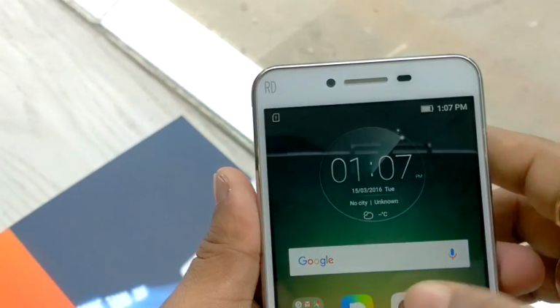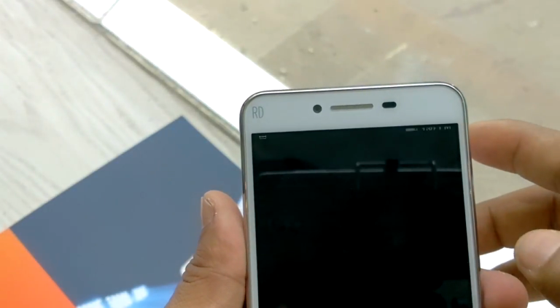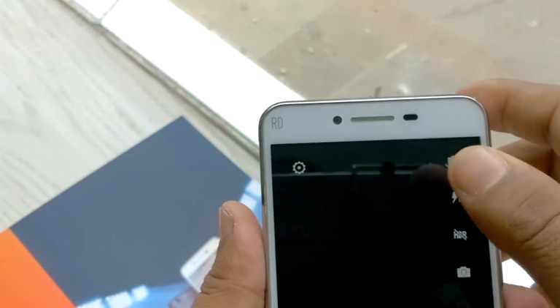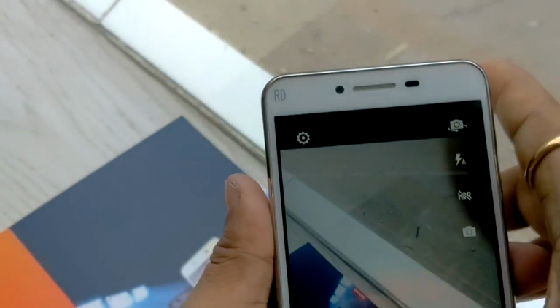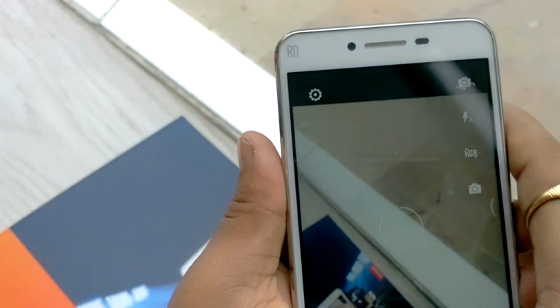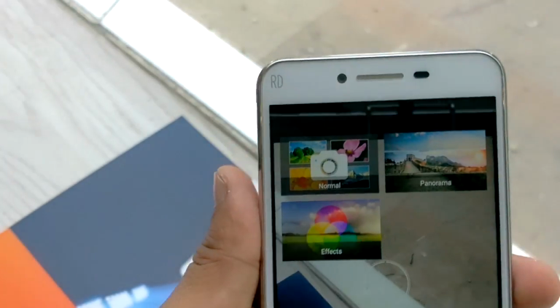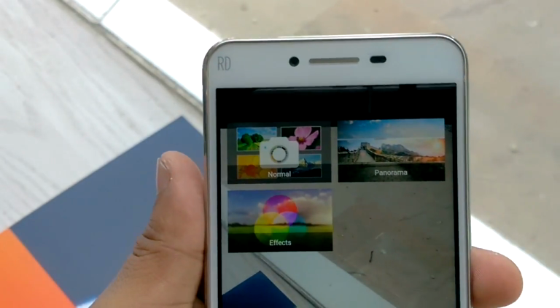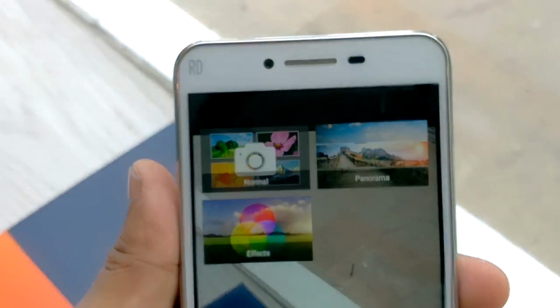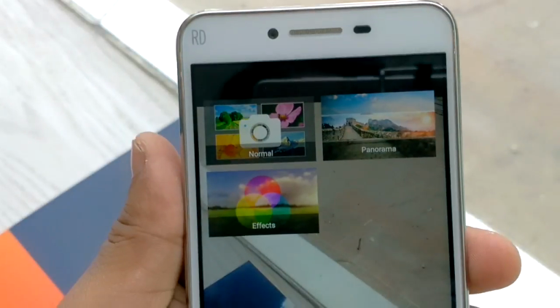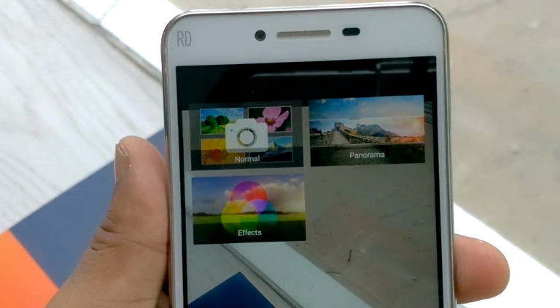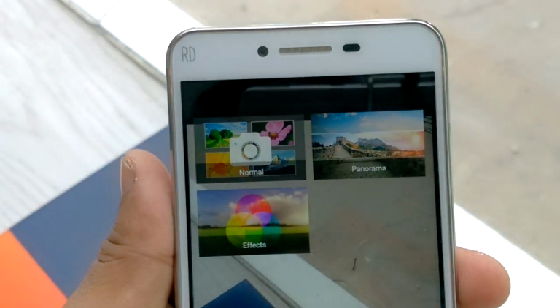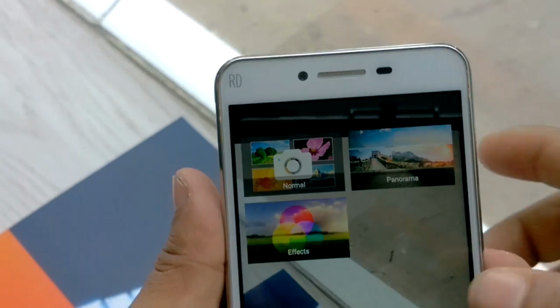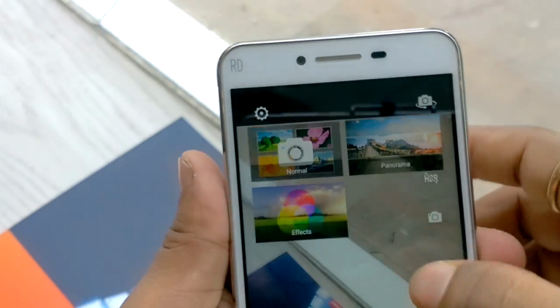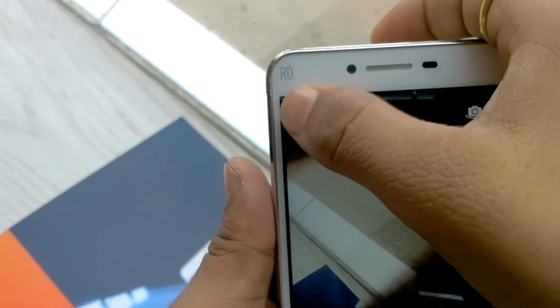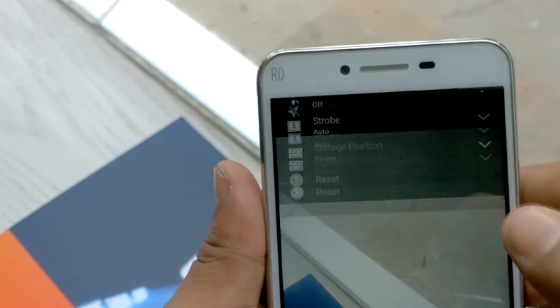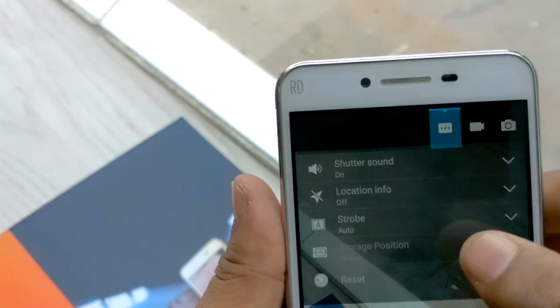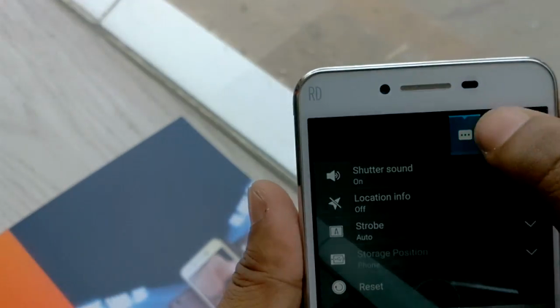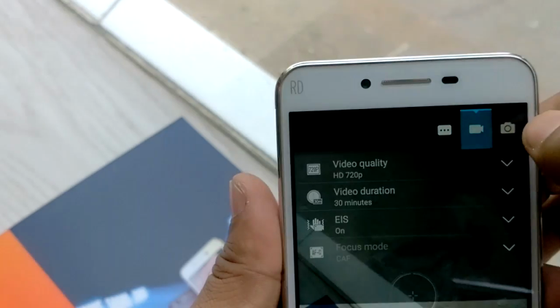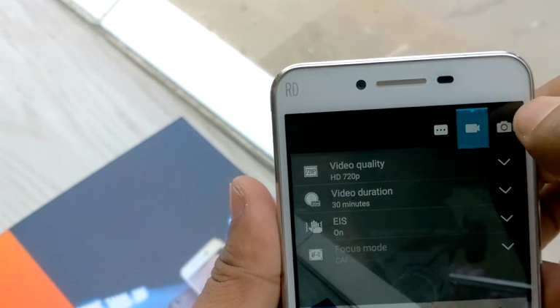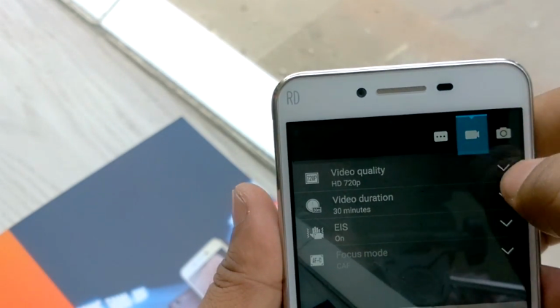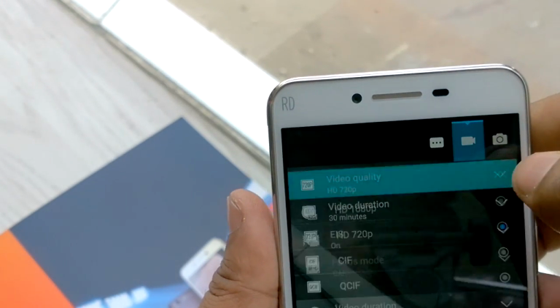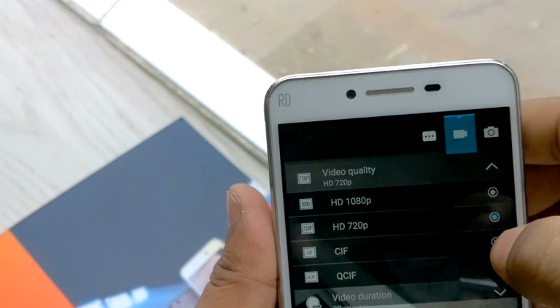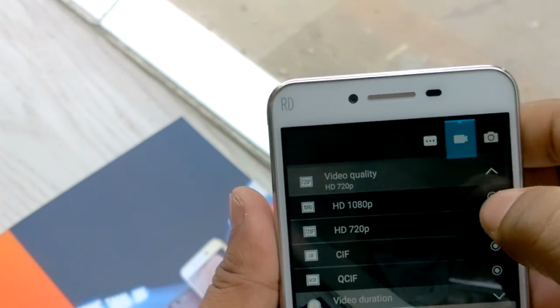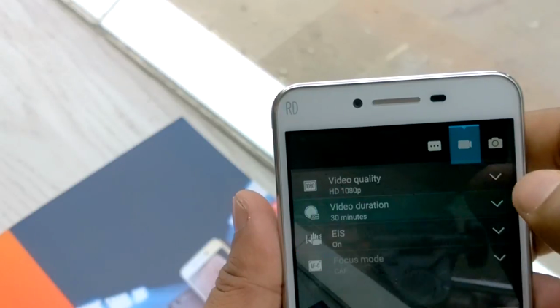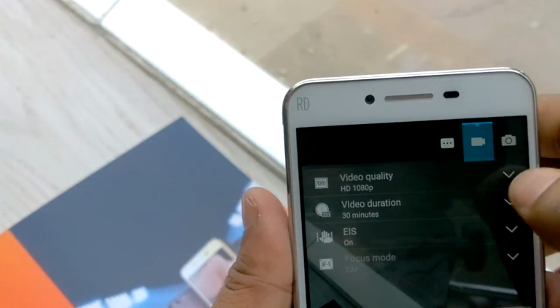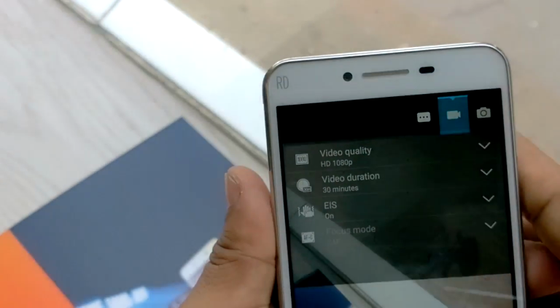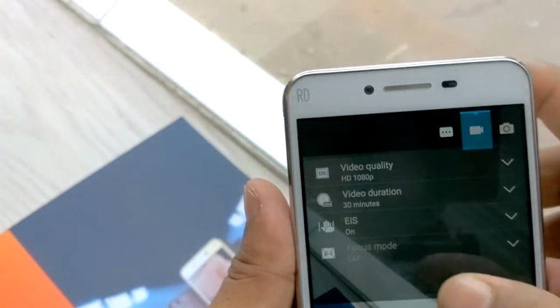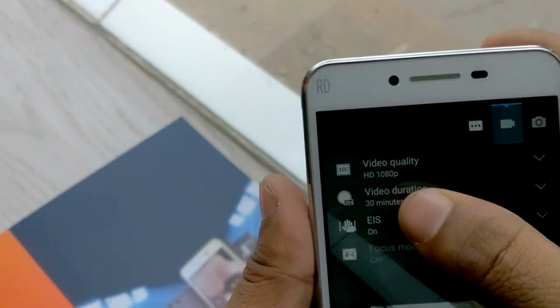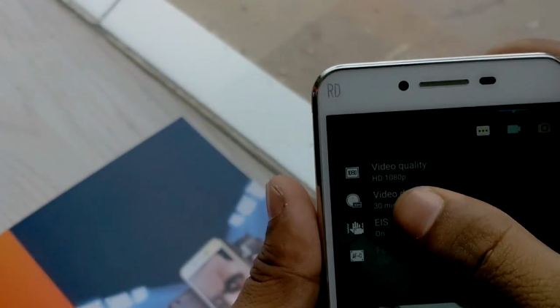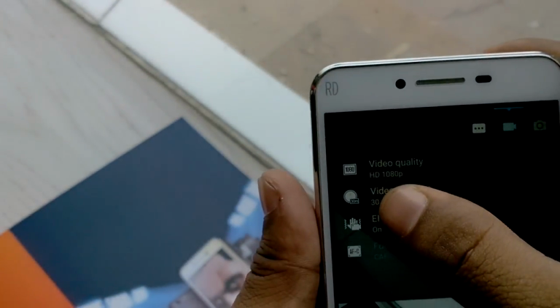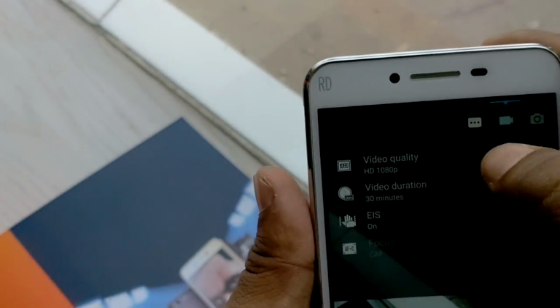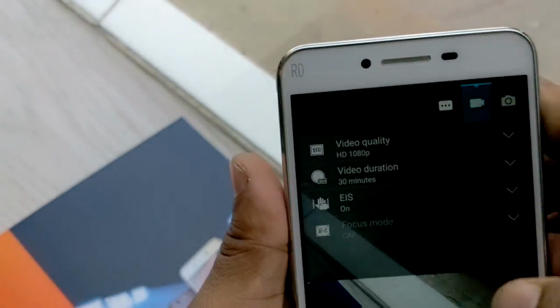Now let's quickly check the camera. Inside the camera there are modes like normal, panorama, and effects. There are also various settings available, and you can record full HD 1080p video through this device.